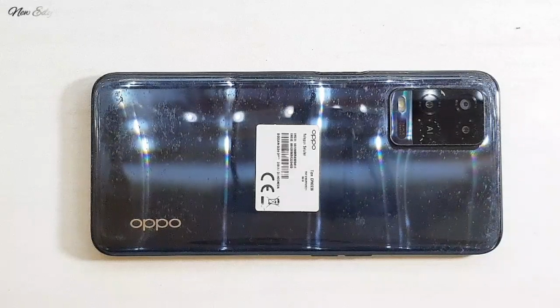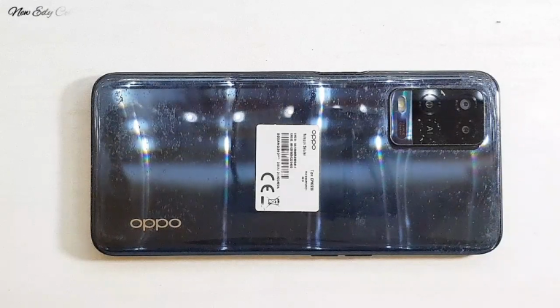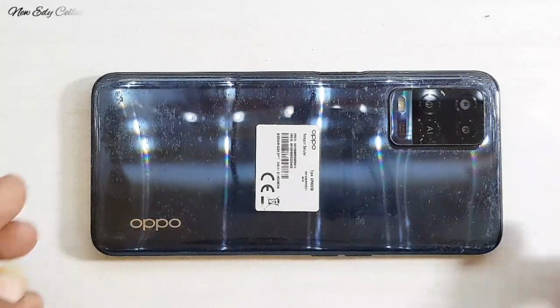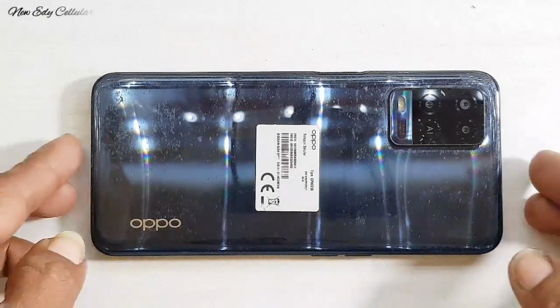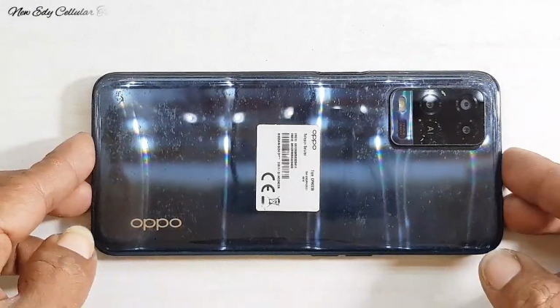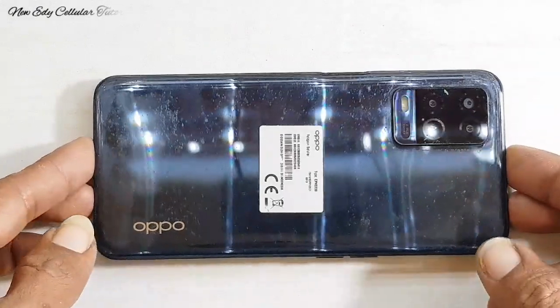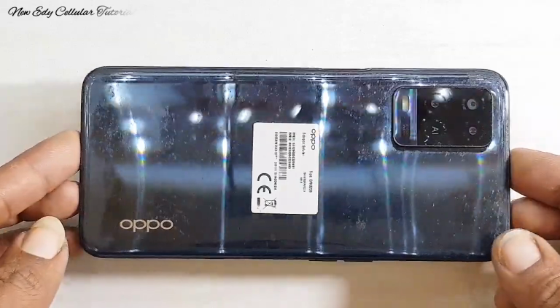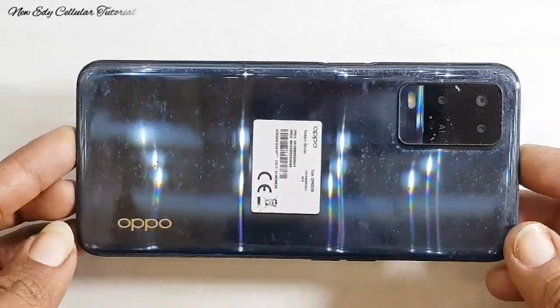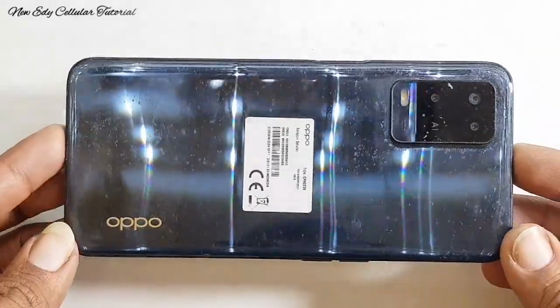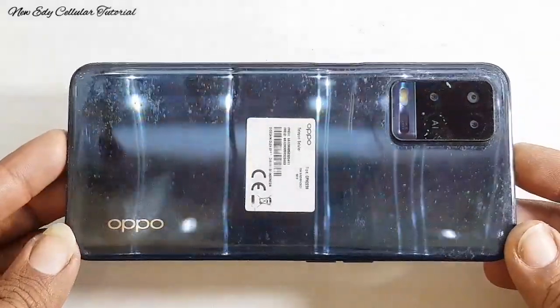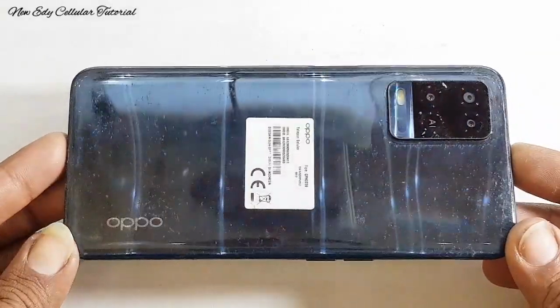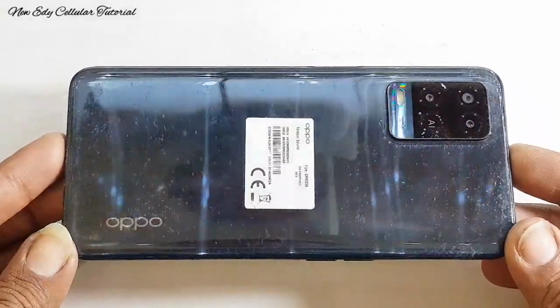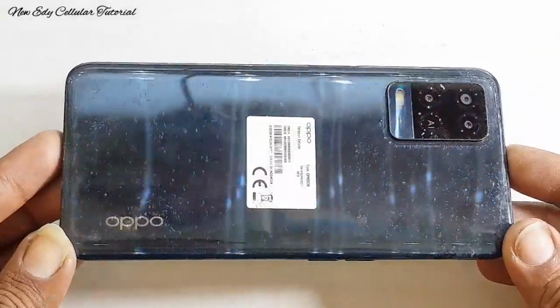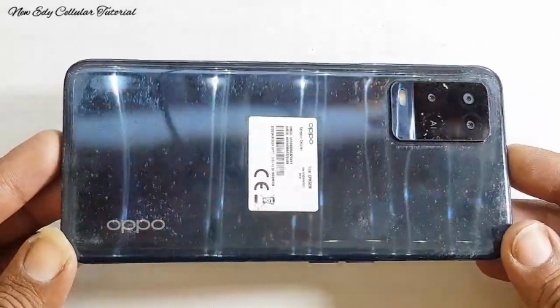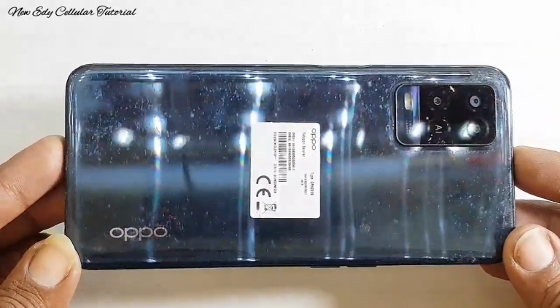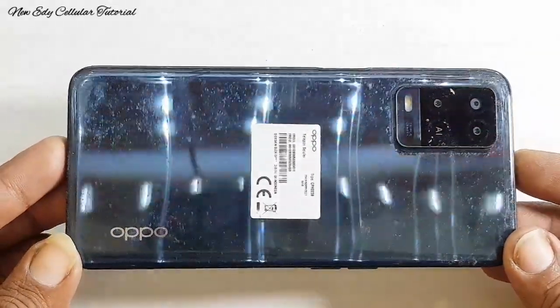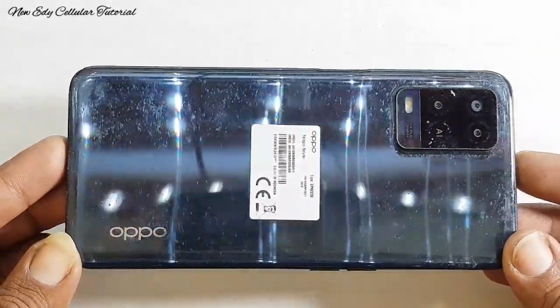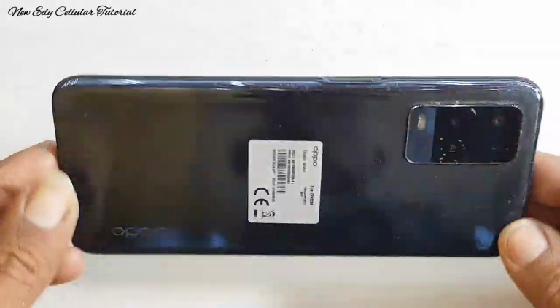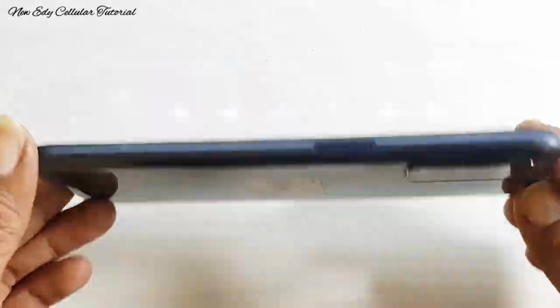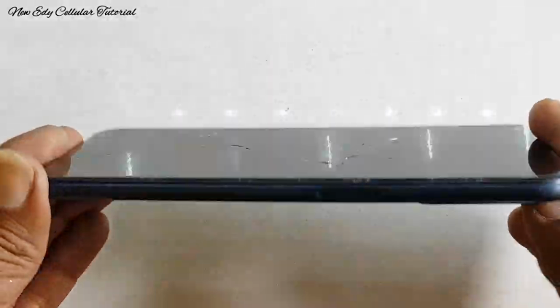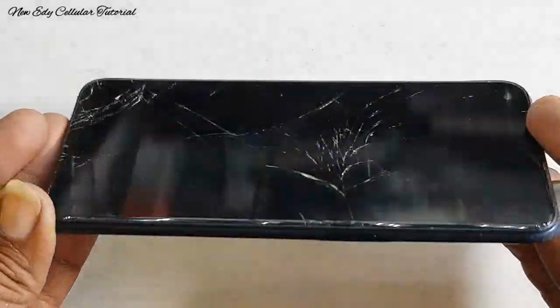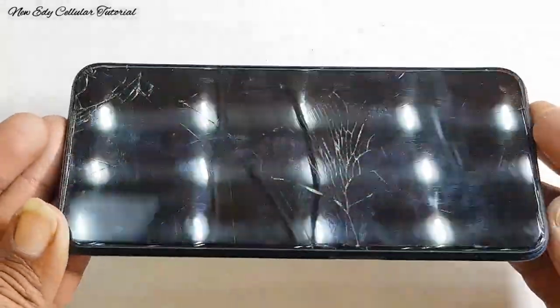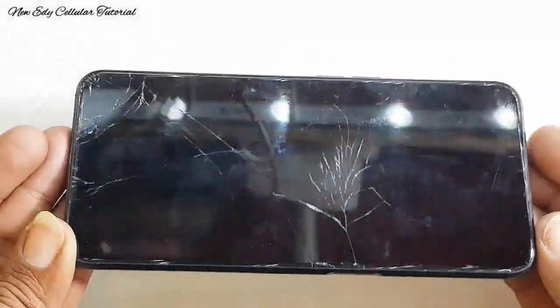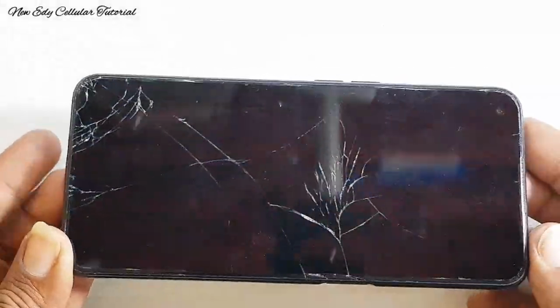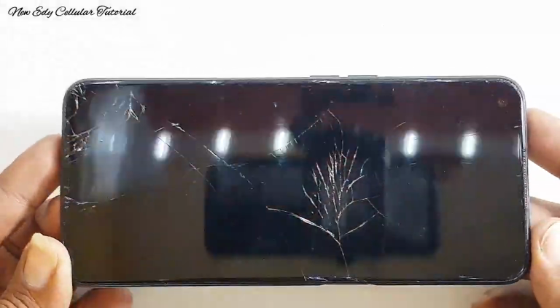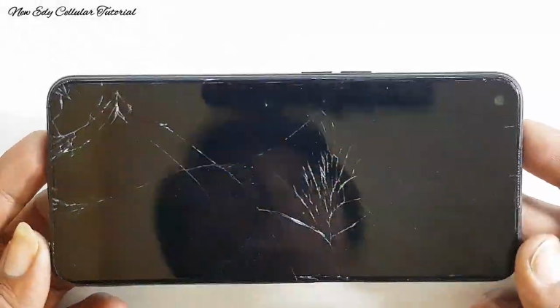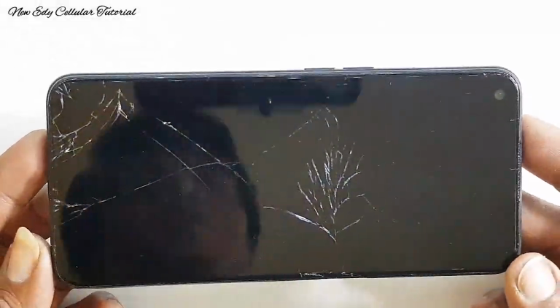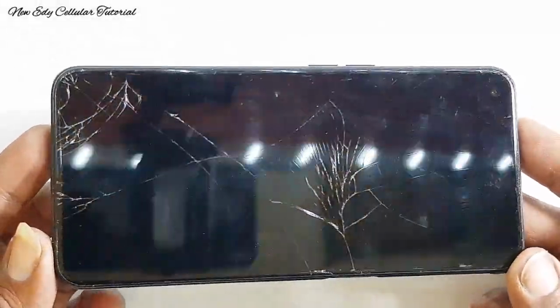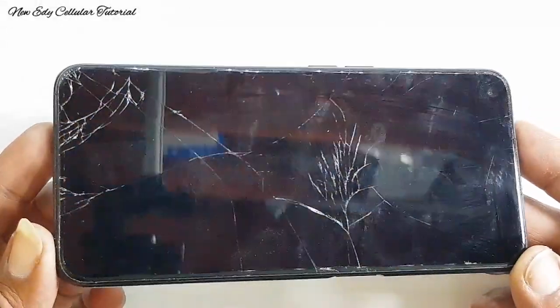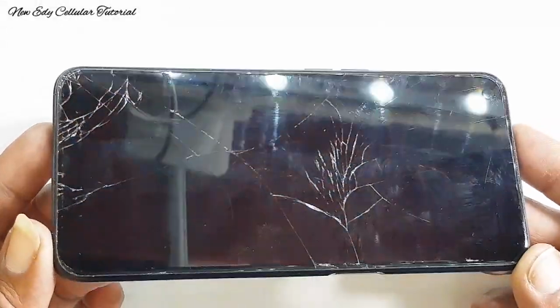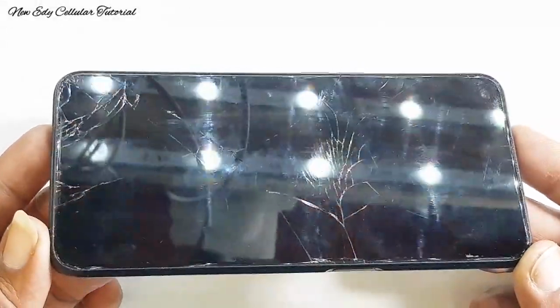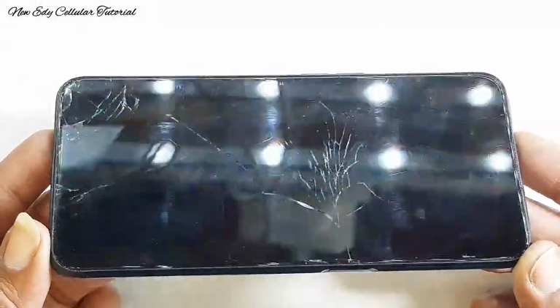Halo, Assalamualaikum warahmatullahi wabarakatuh. Salam Rahayu. Jumpa lagi dengan saya di channel New Edi Cellular Tutorial.